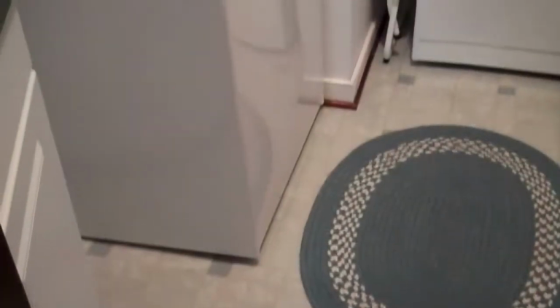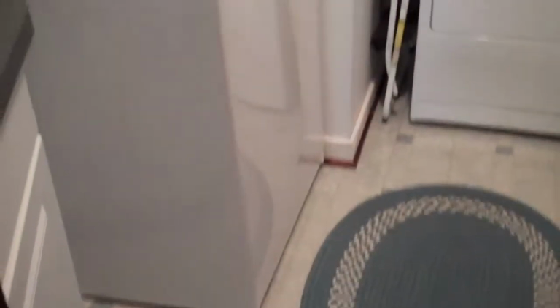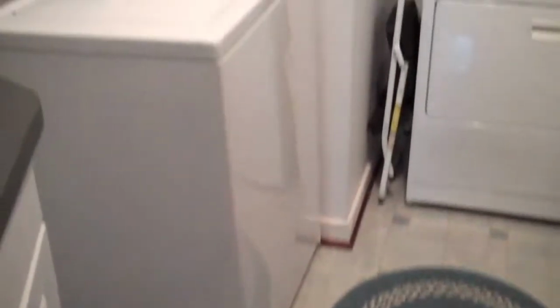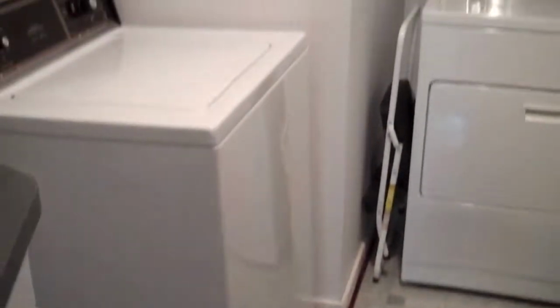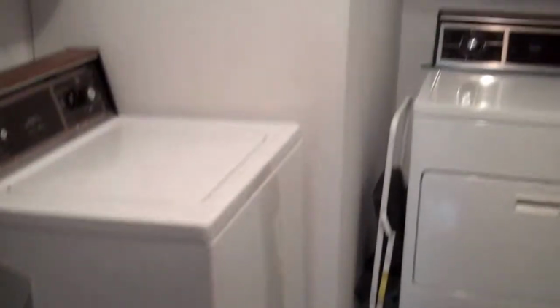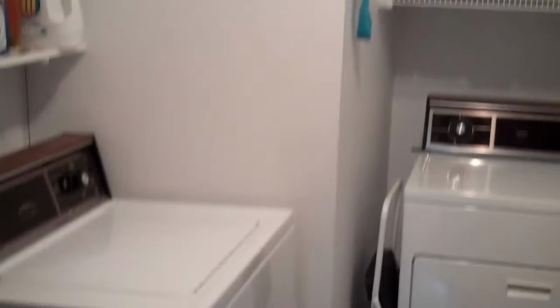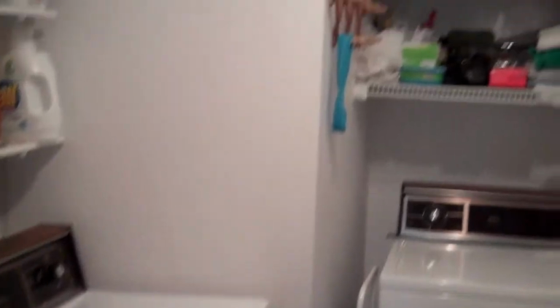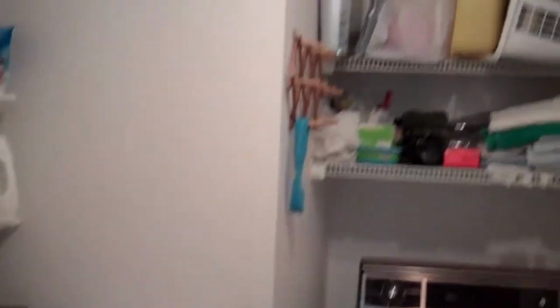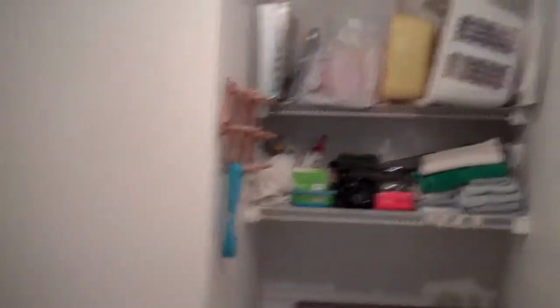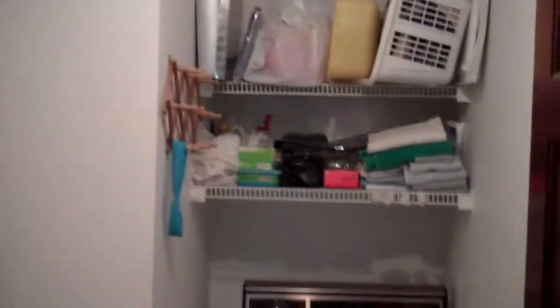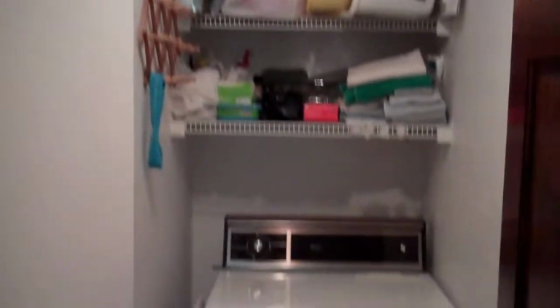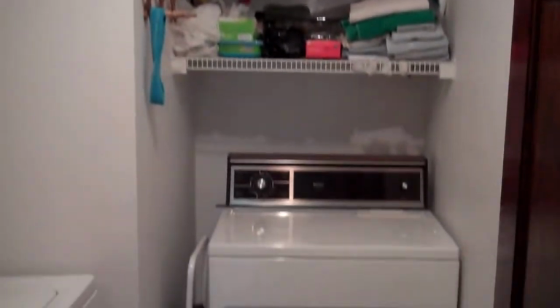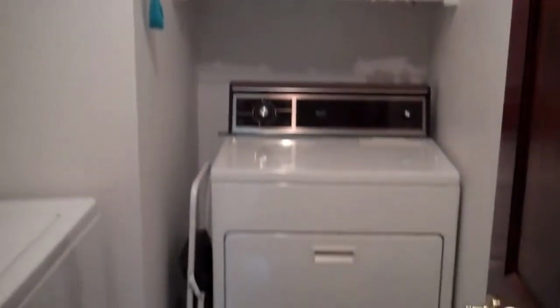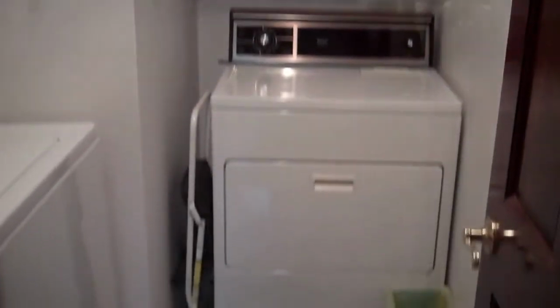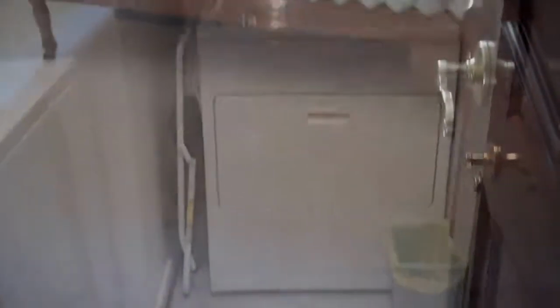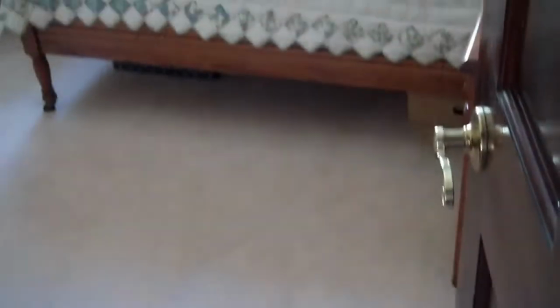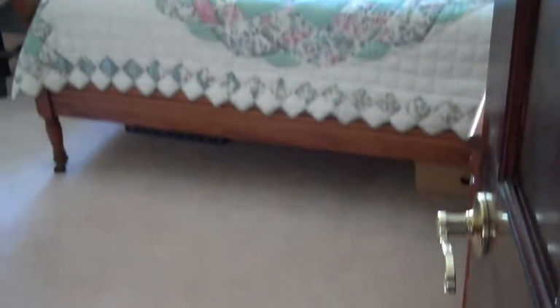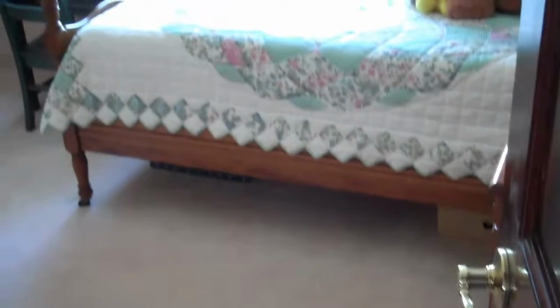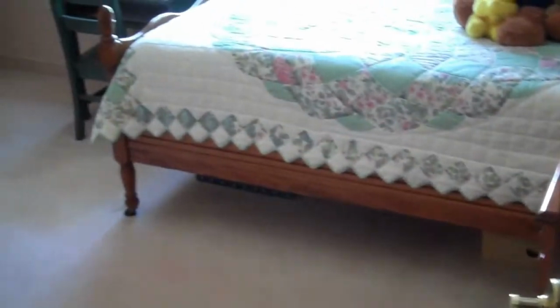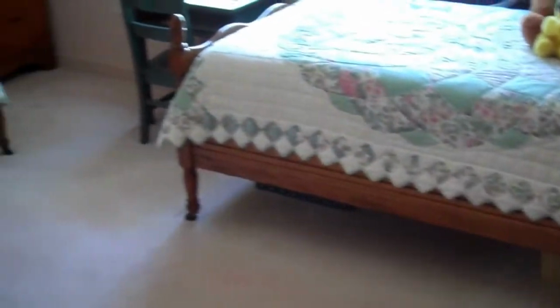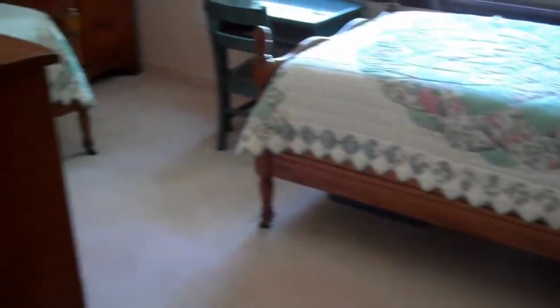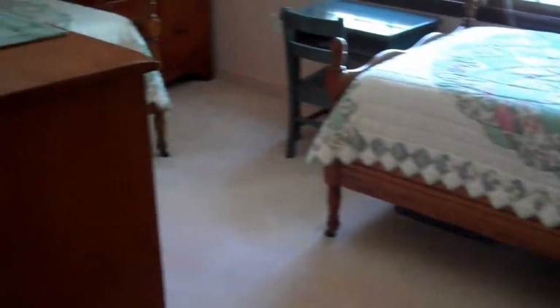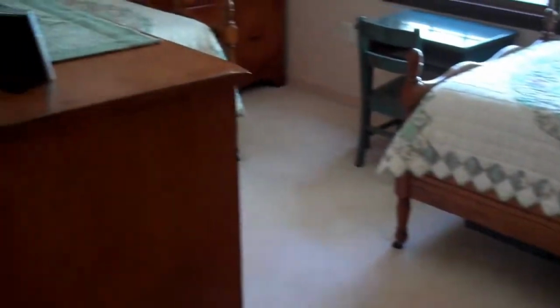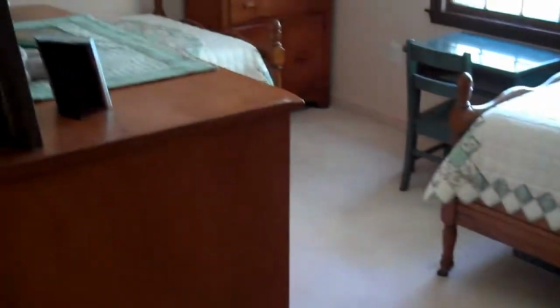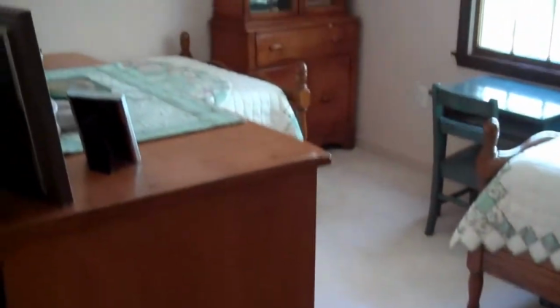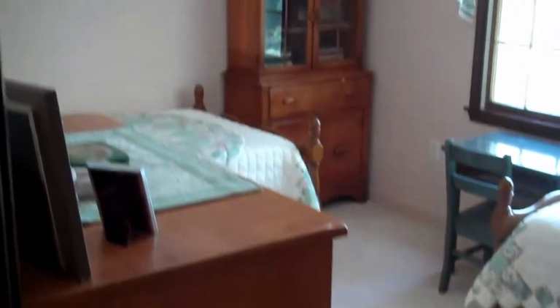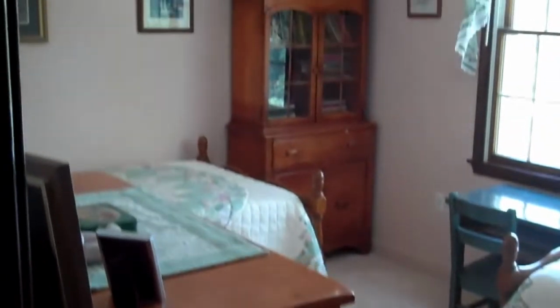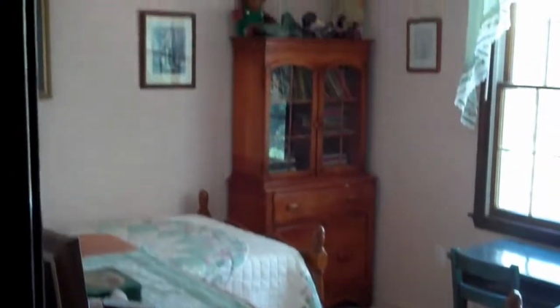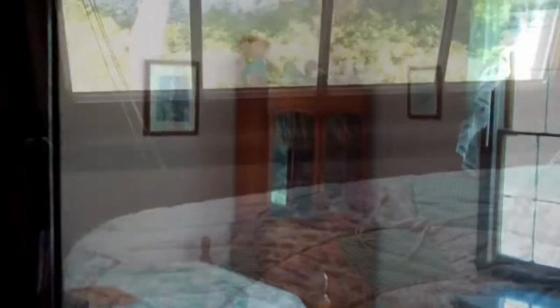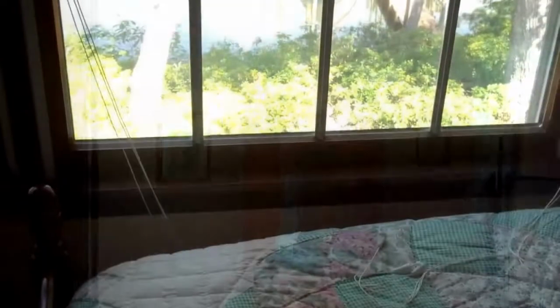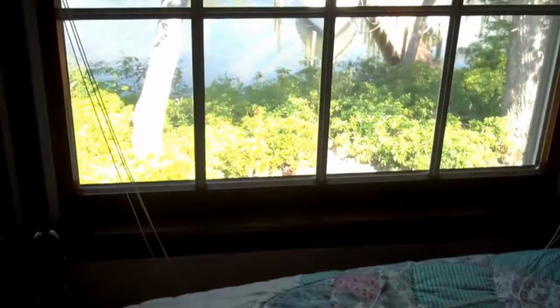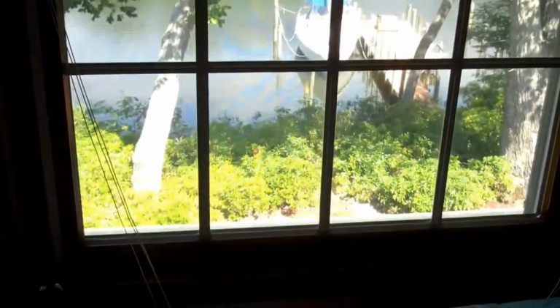Laundry room with washer and dryer. Guest bedroom on the water side with a view from the guest bedroom.